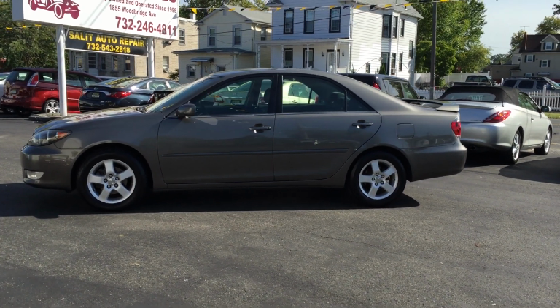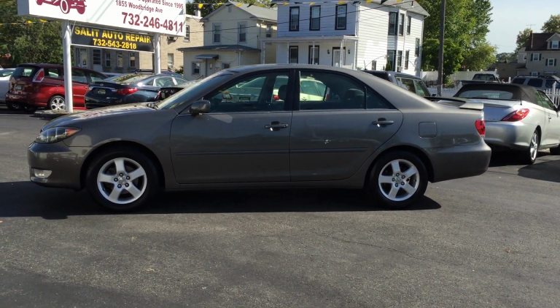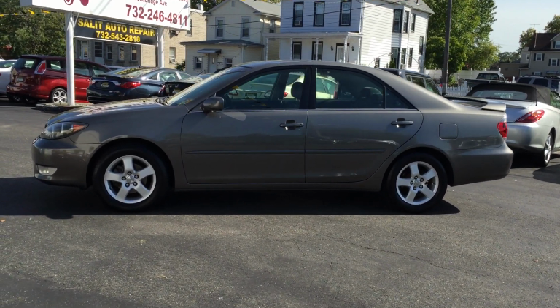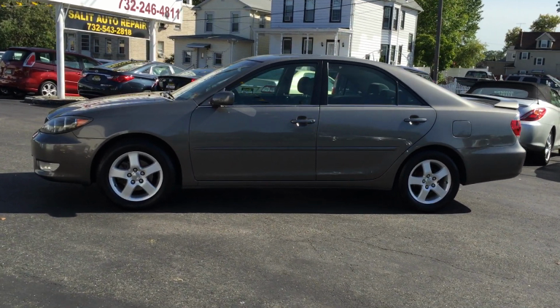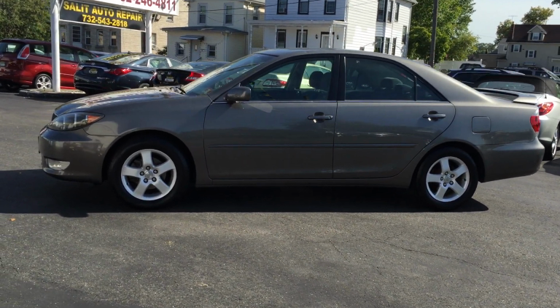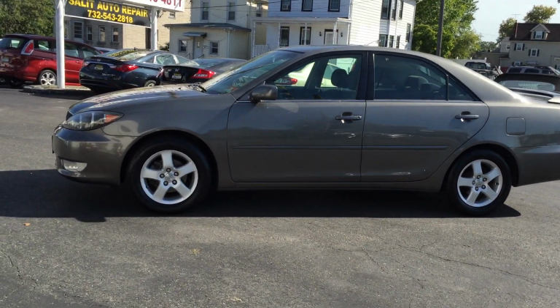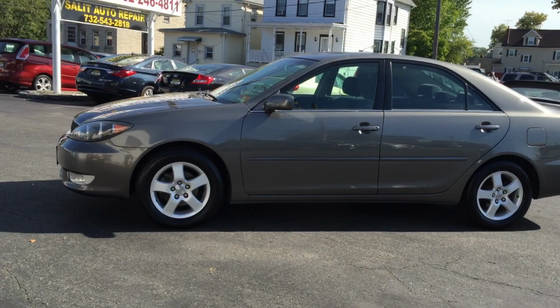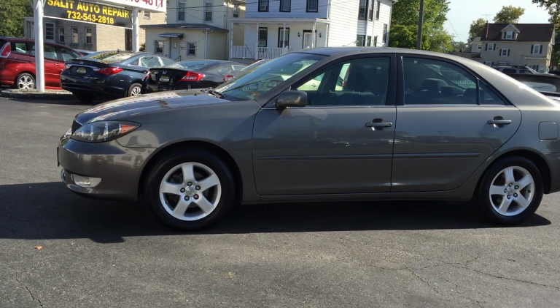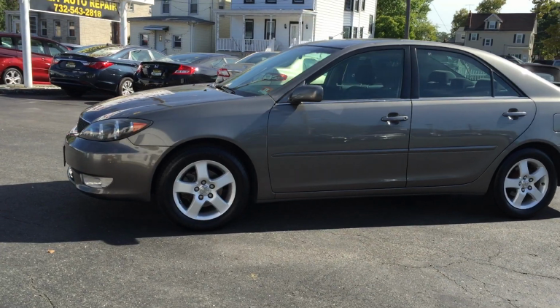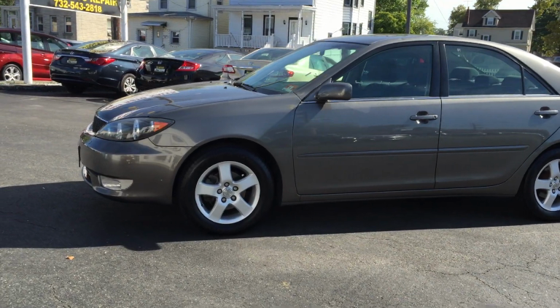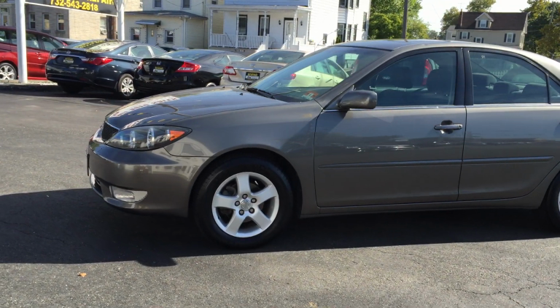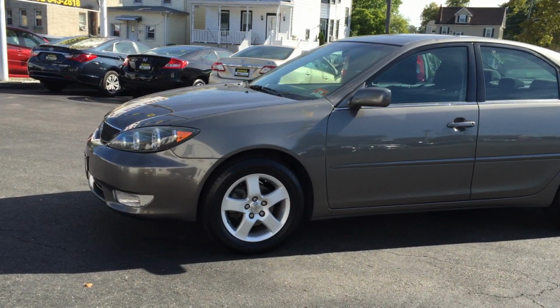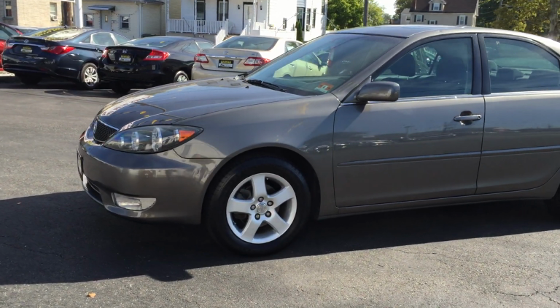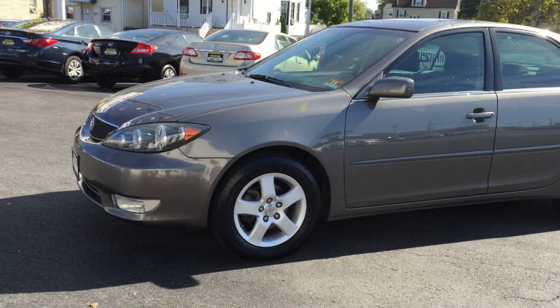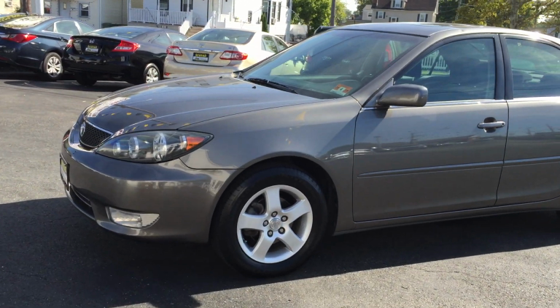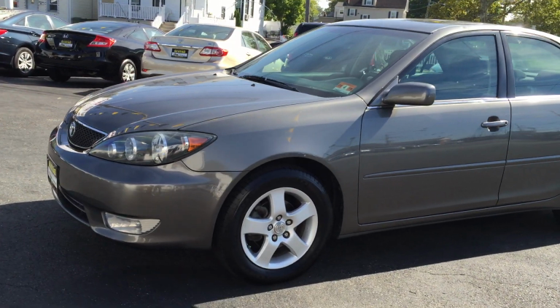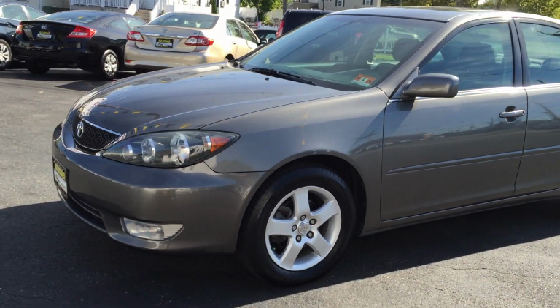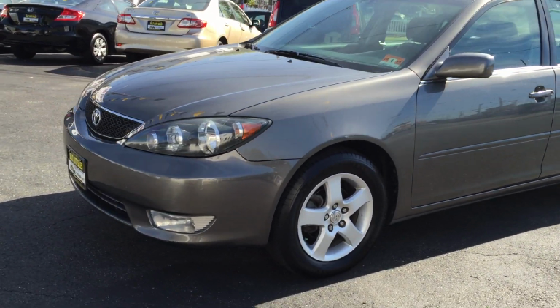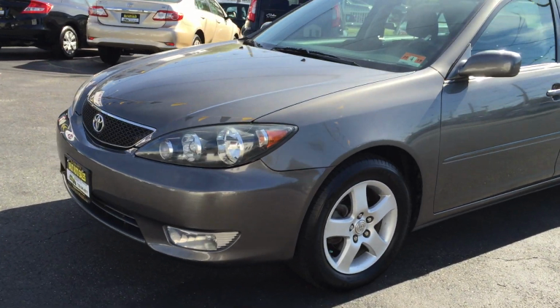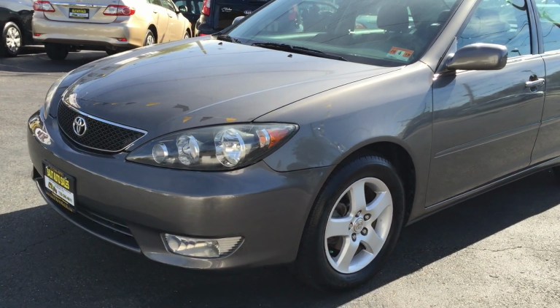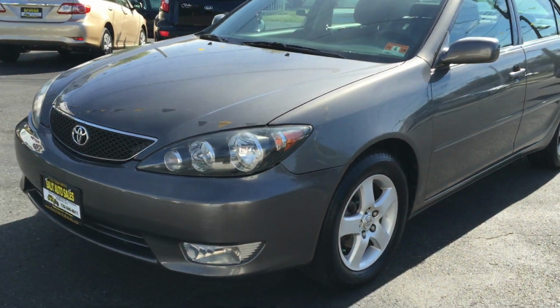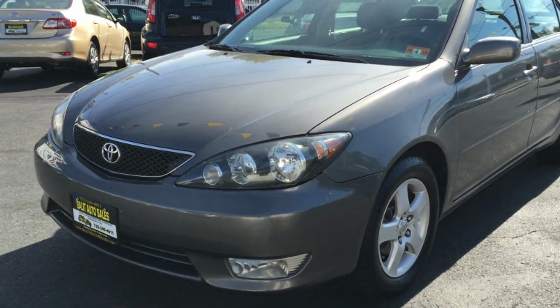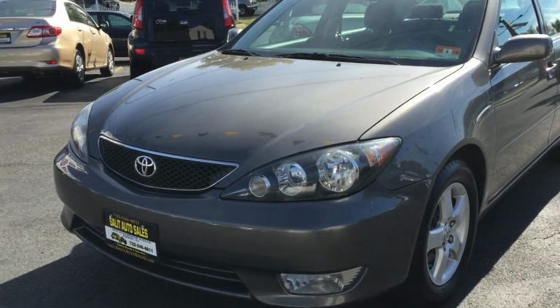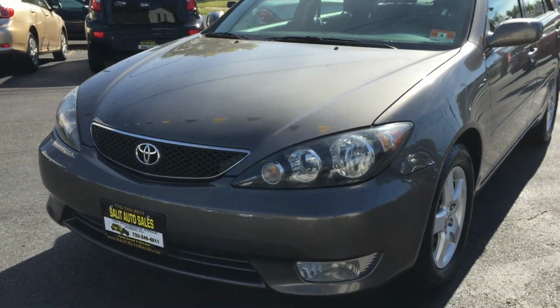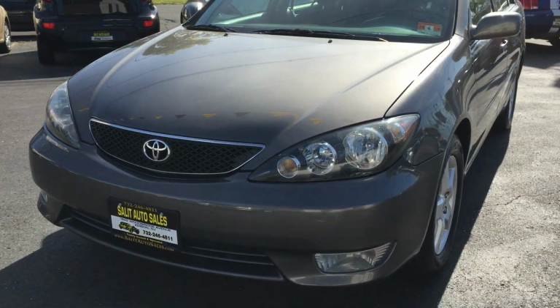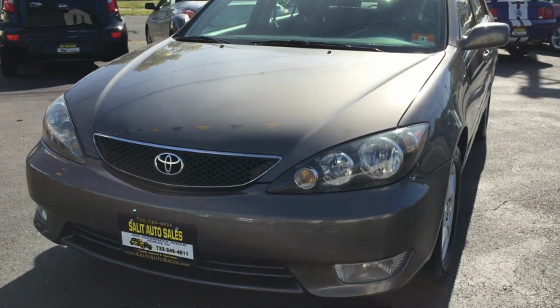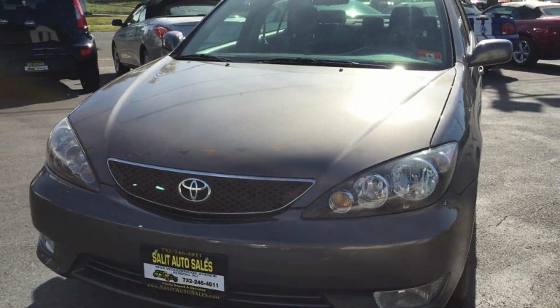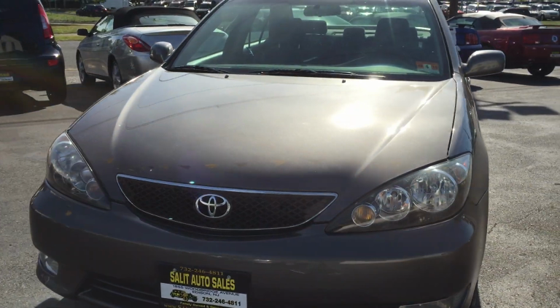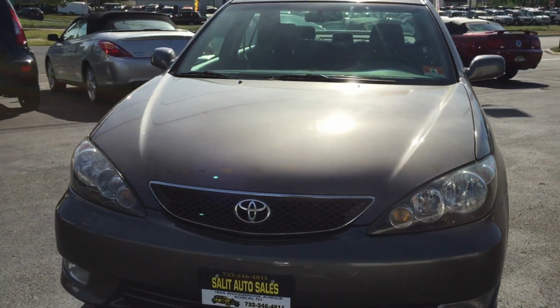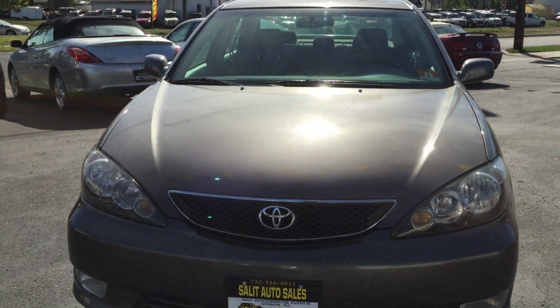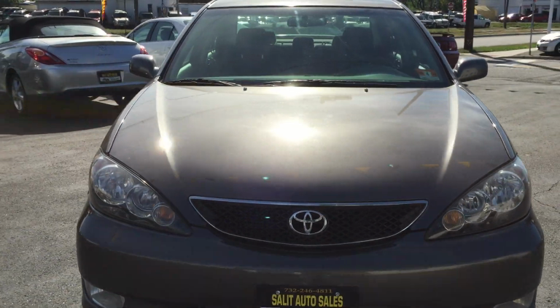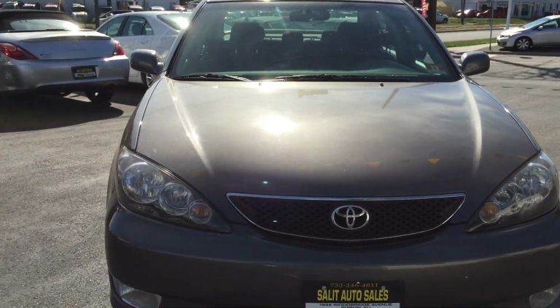Here we're taking a look at a 2005 Toyota Camry SE with just 53,000 miles on it. The car has like no miles on it, never been smoked in, fully serviced, excellent shape.